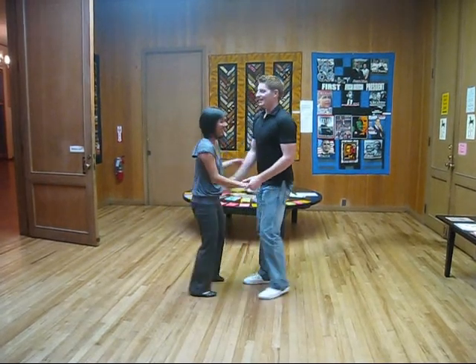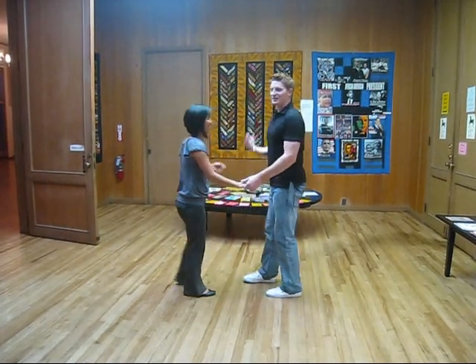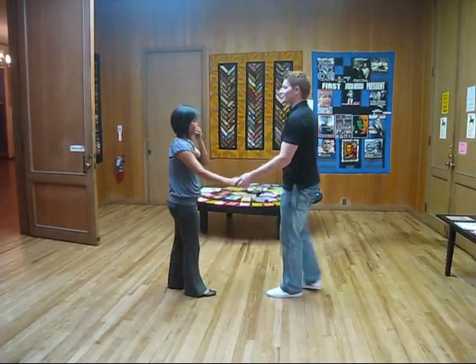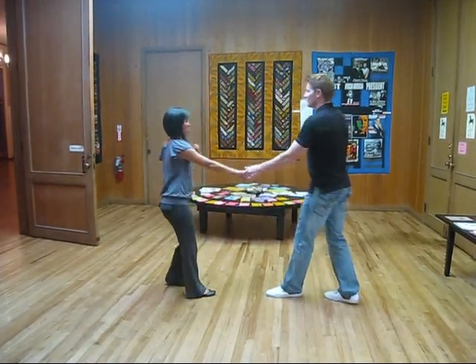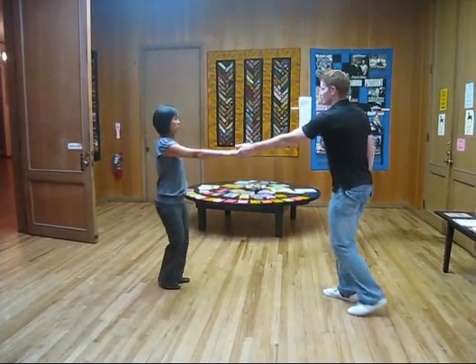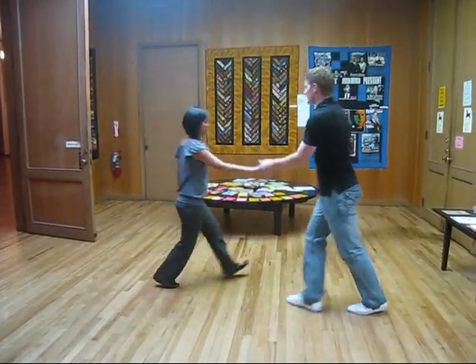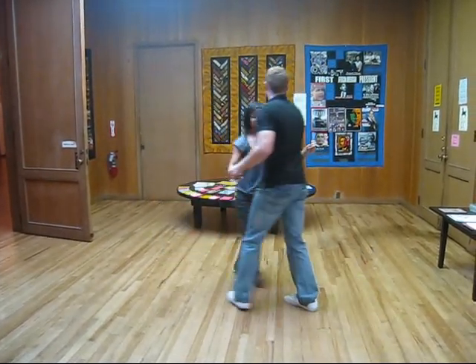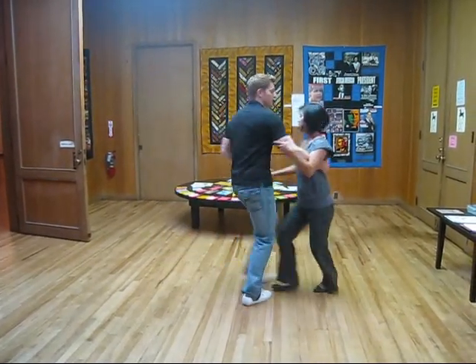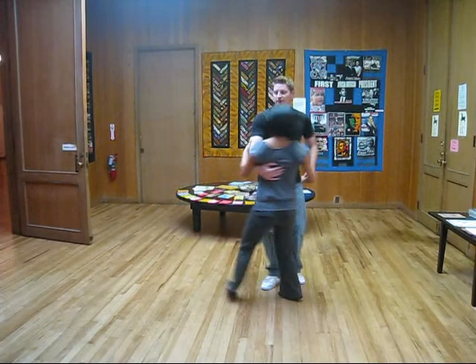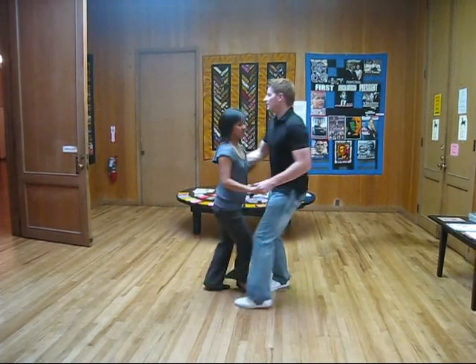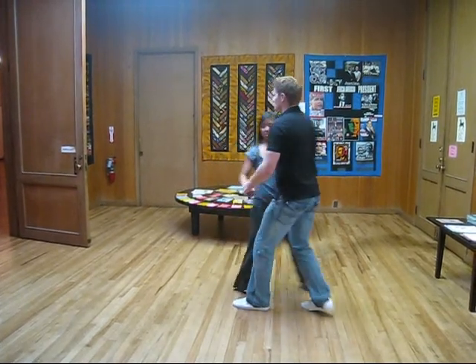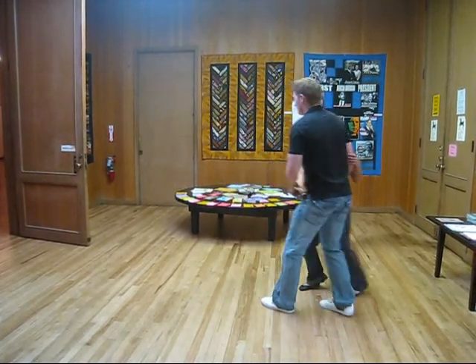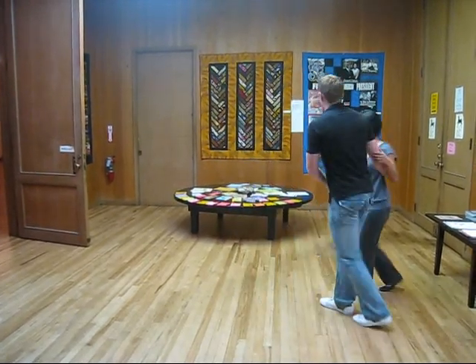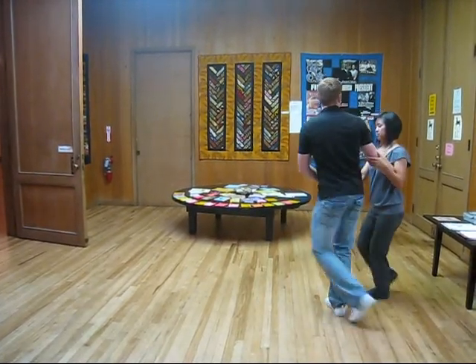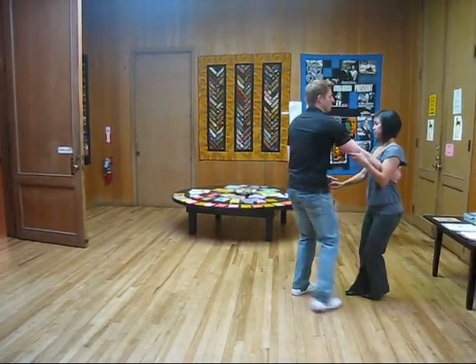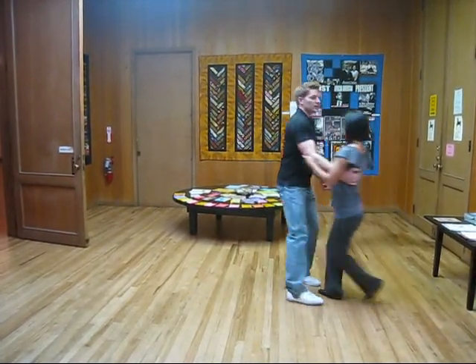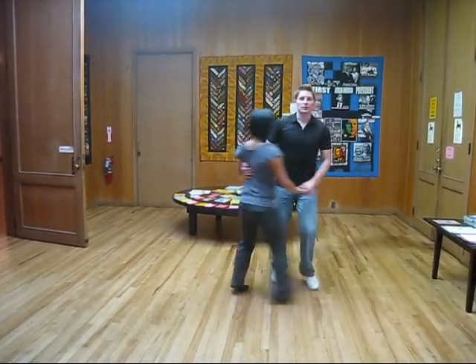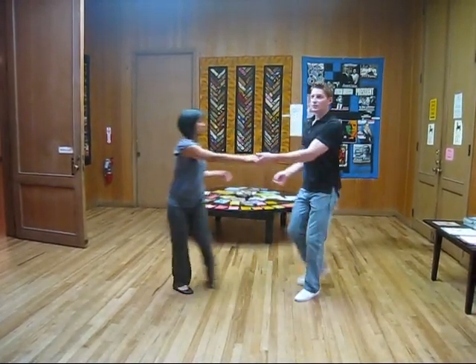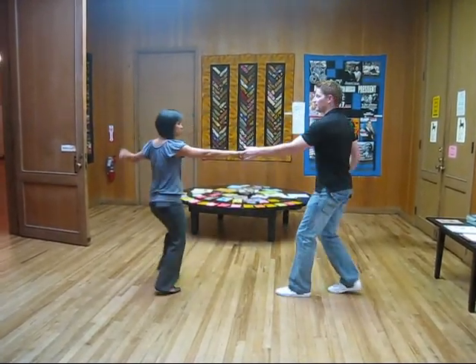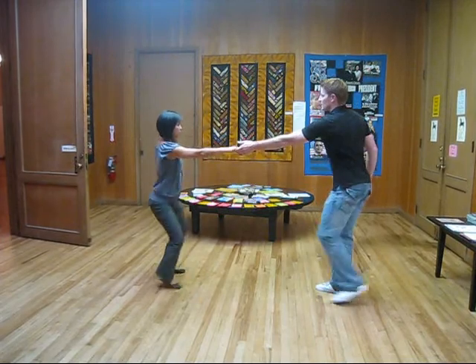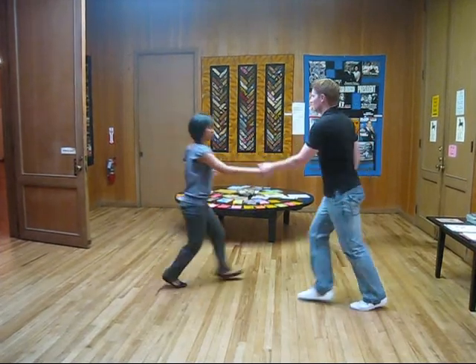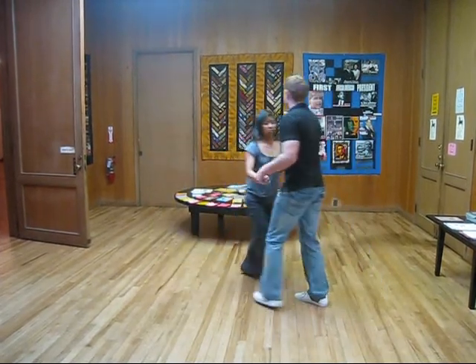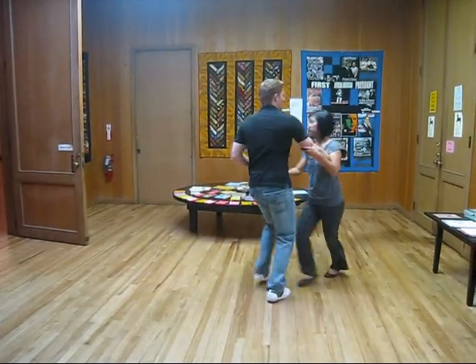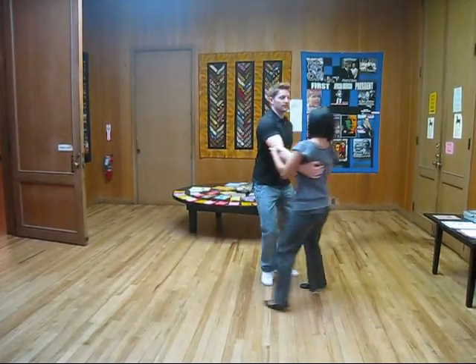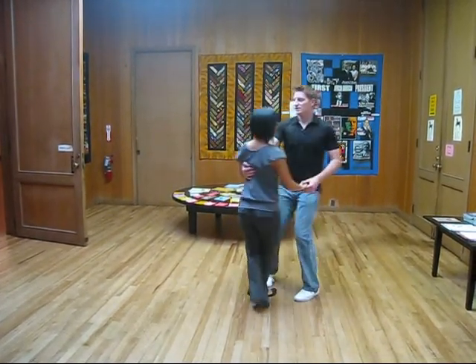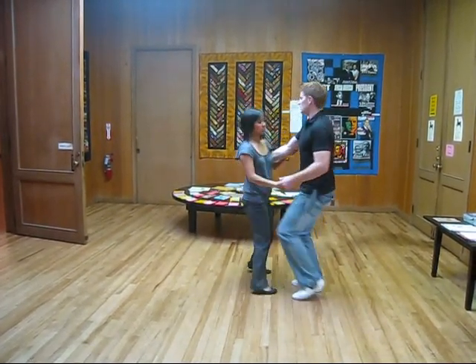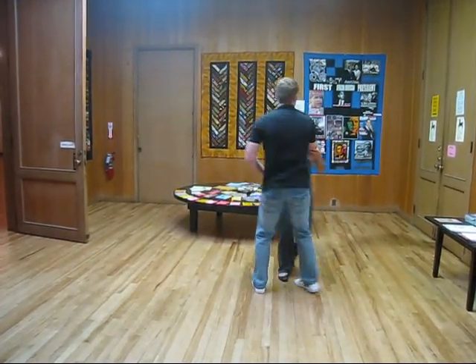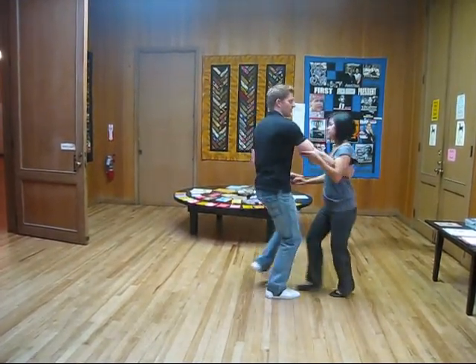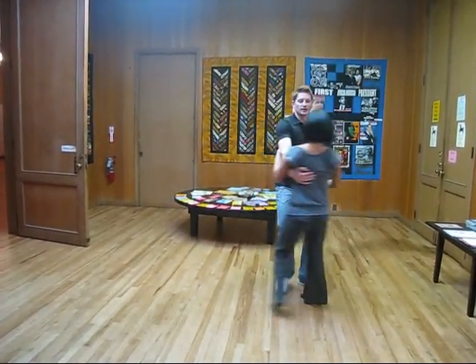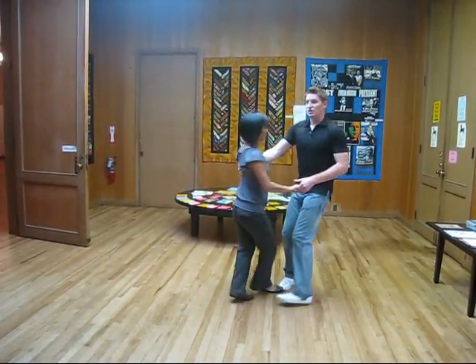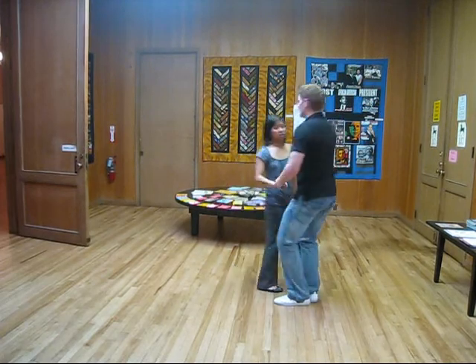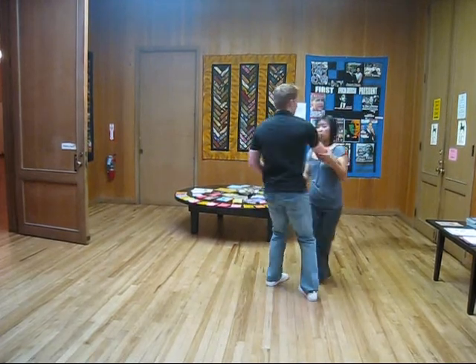Gene and I switch places. Then we worked on our circle, really taking it around — three, five, six, seven, one, three. We could also put the five, six on repeat: three, five, six. Gene is crossing the front here, we're just going around in a circle.